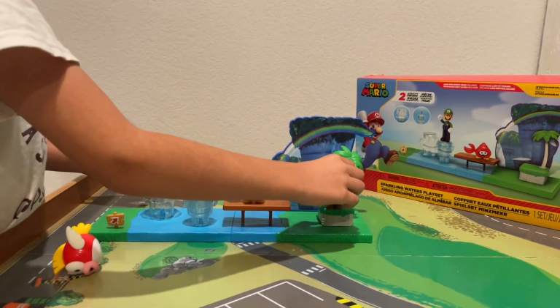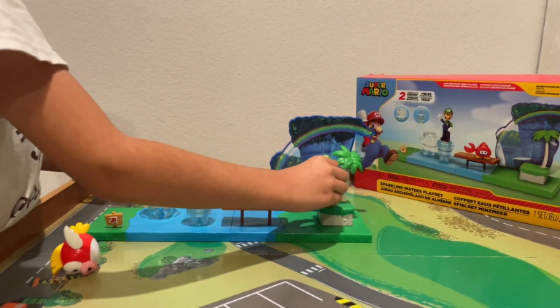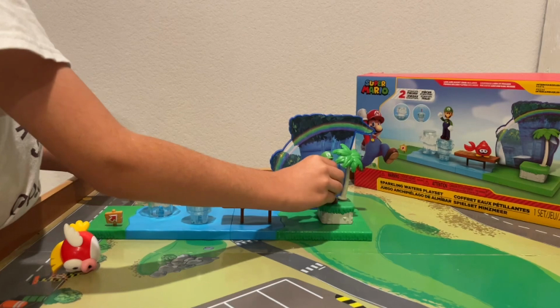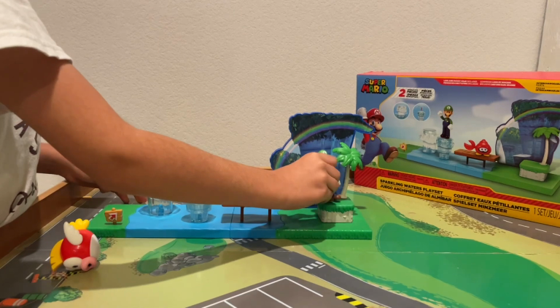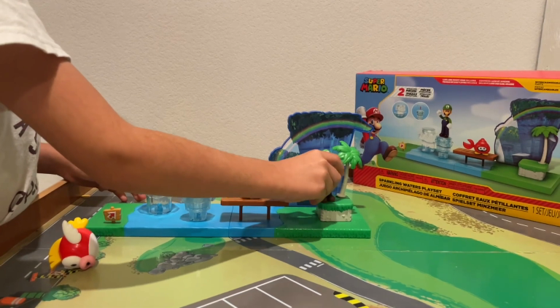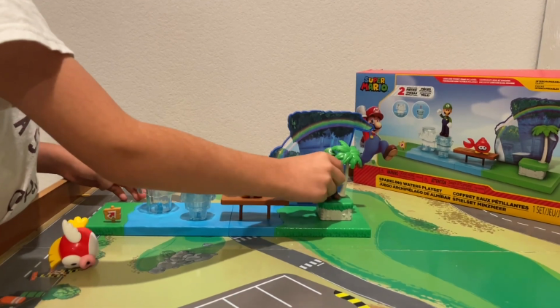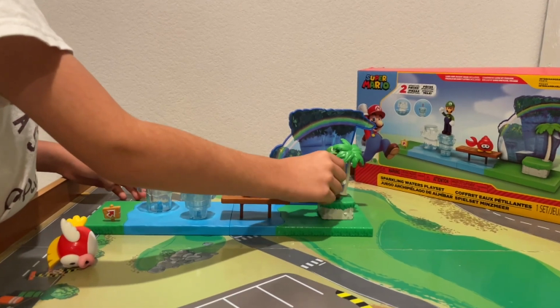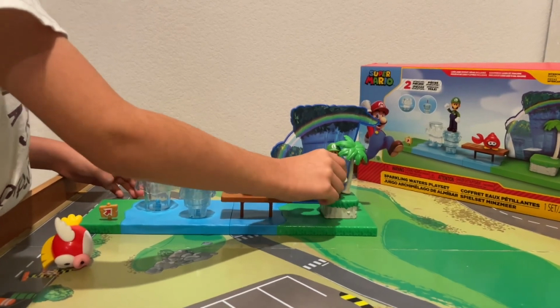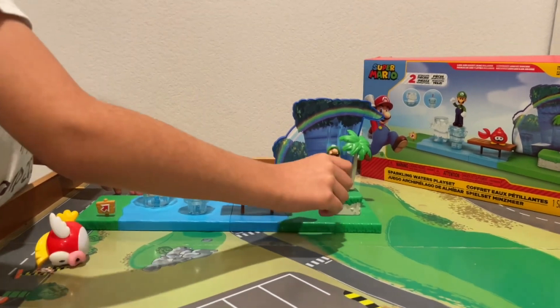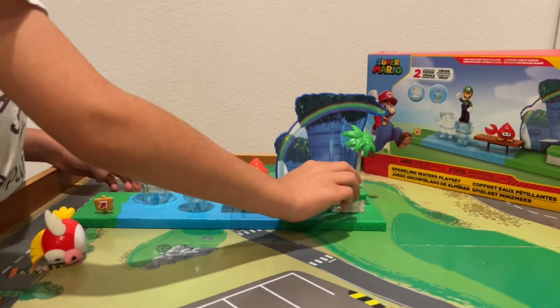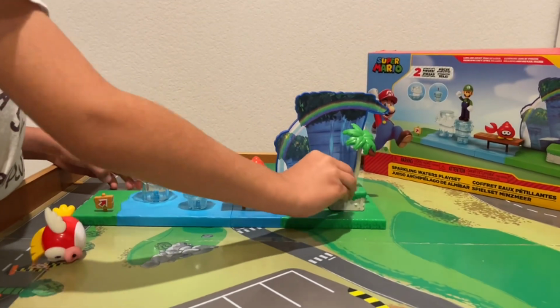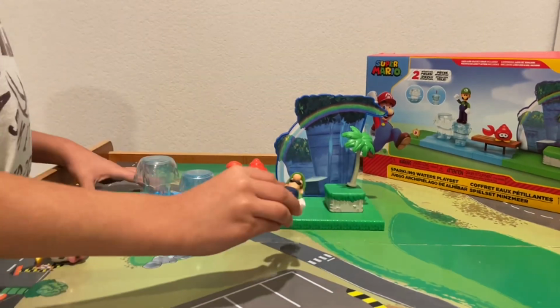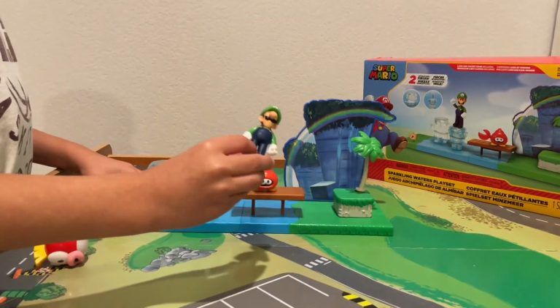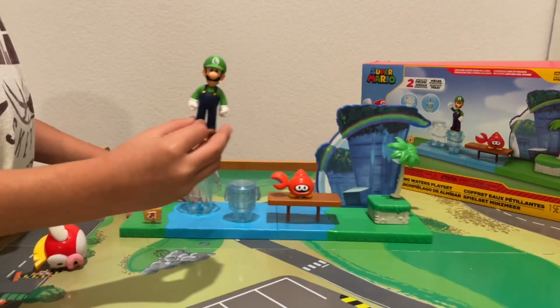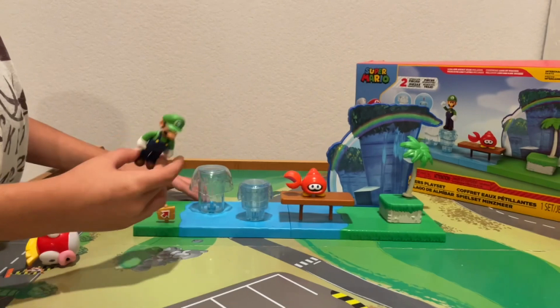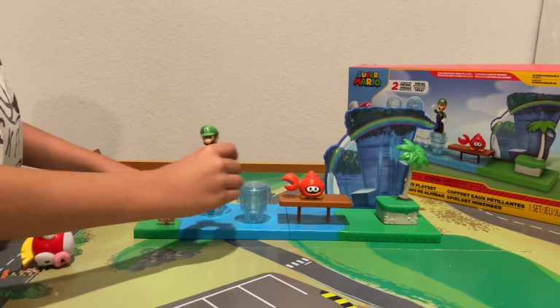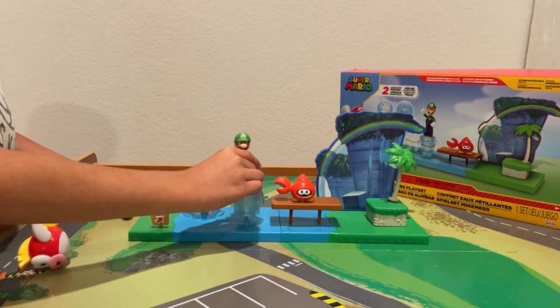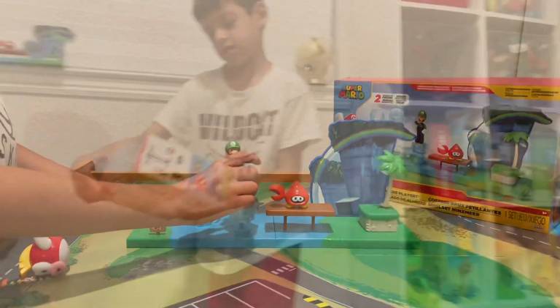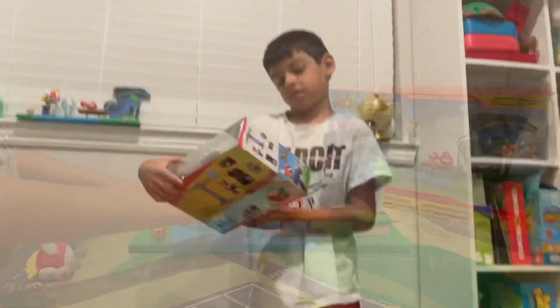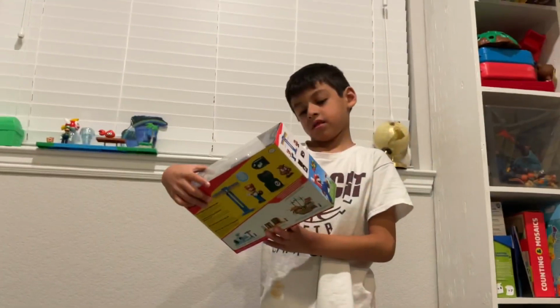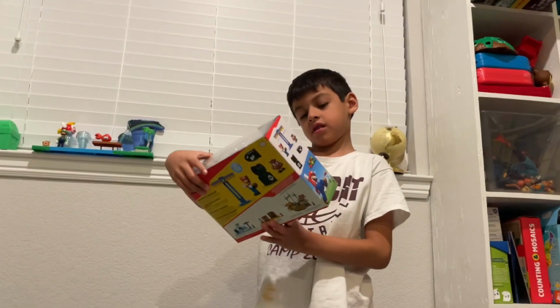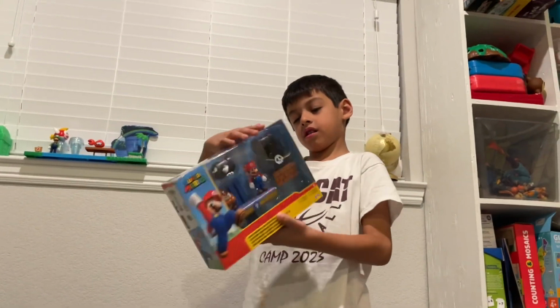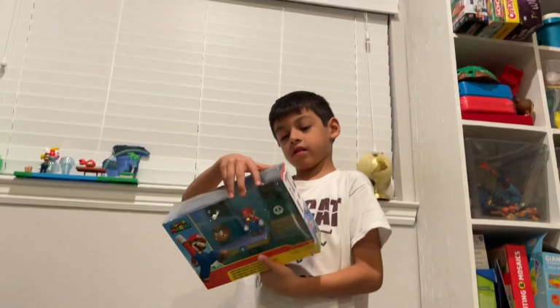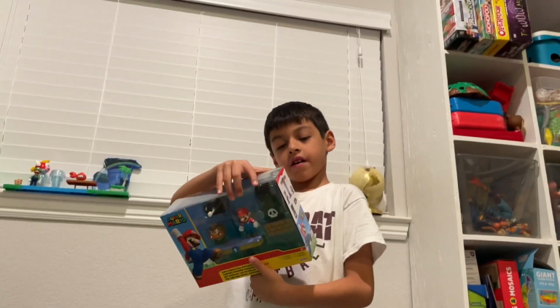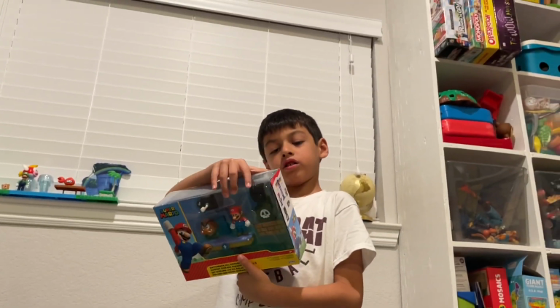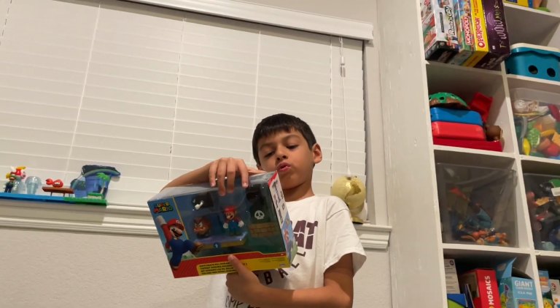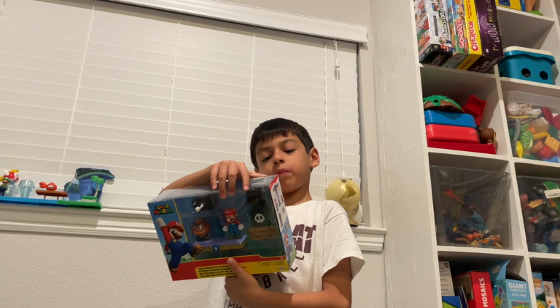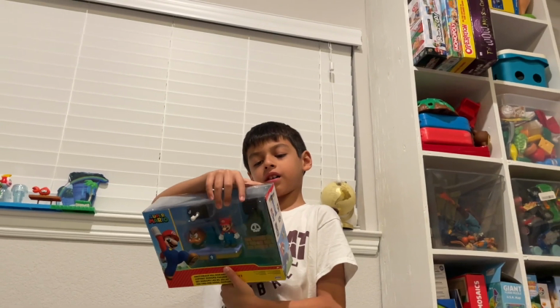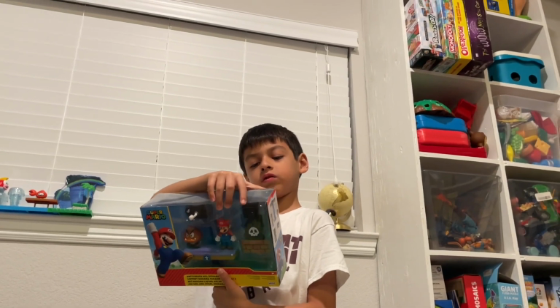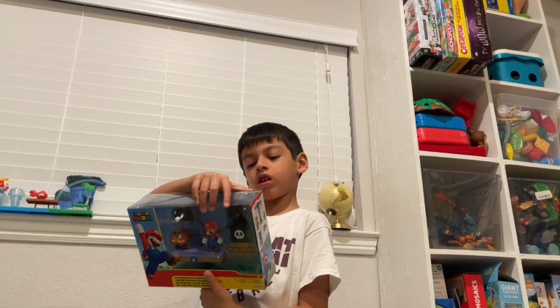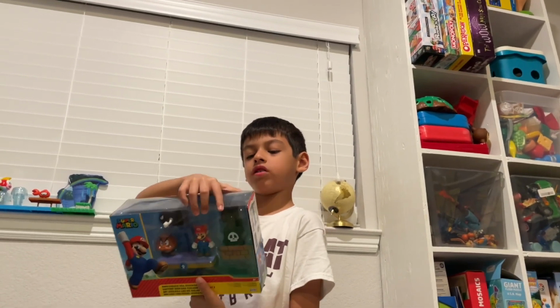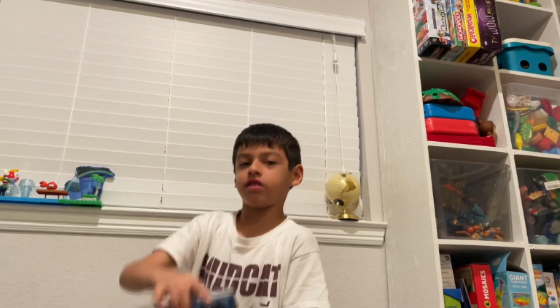That is the Luigi — that is the sparkling water playset. Next, the Switchback Hill Diorama set.